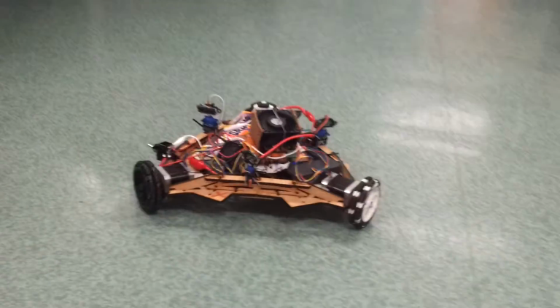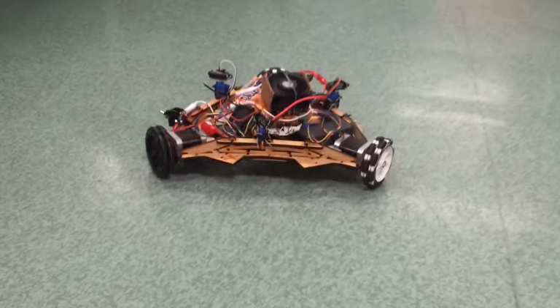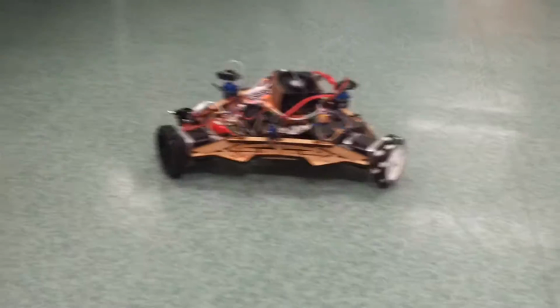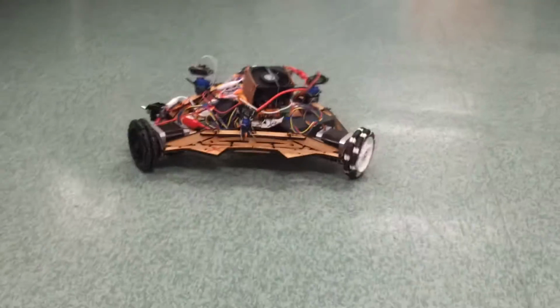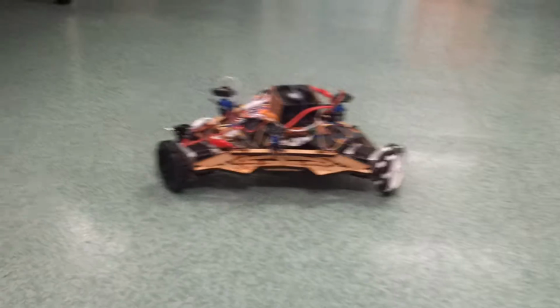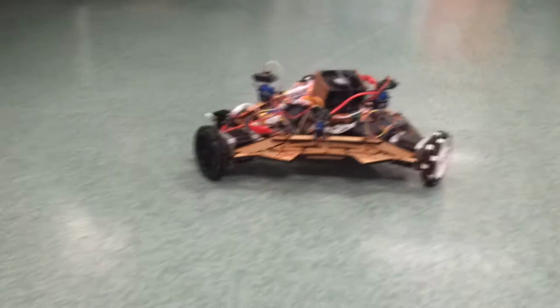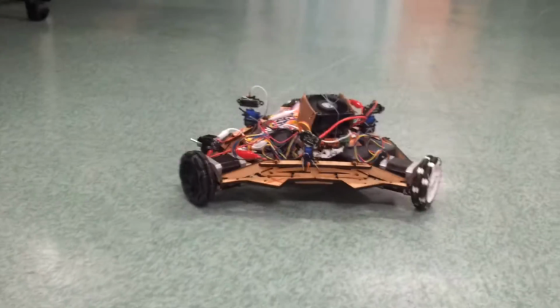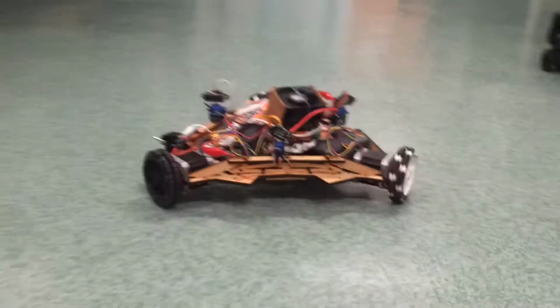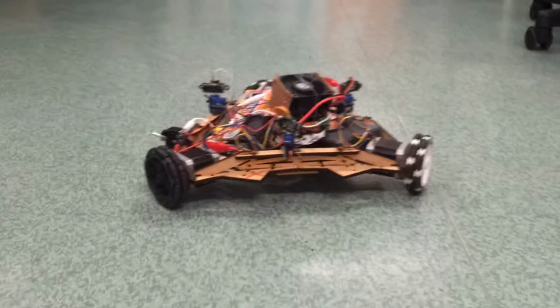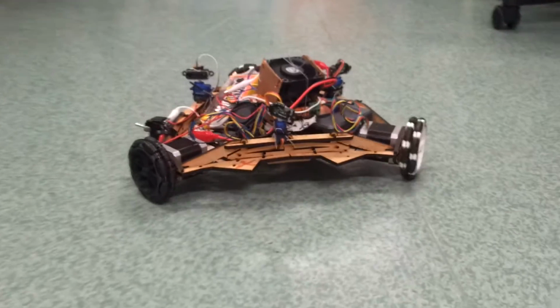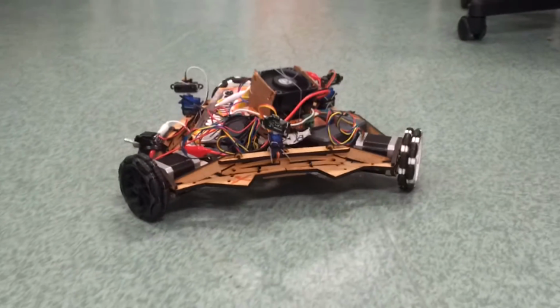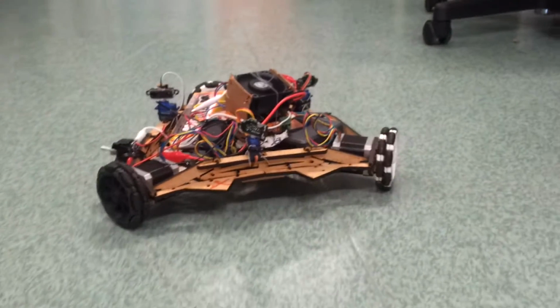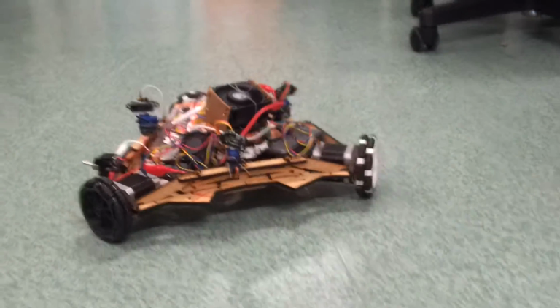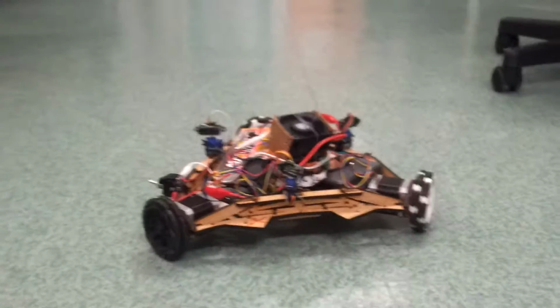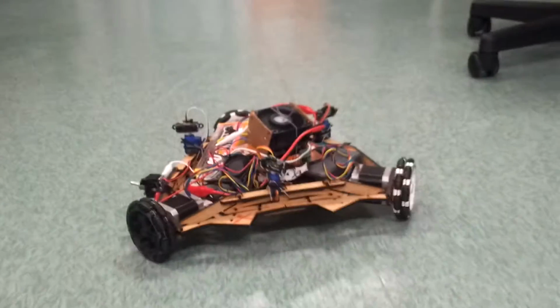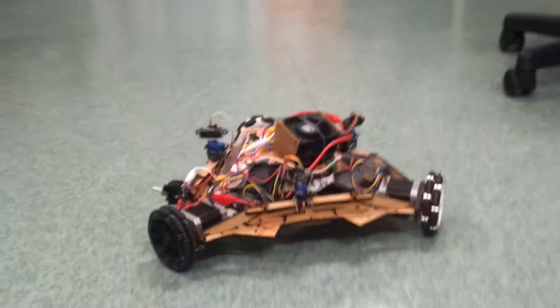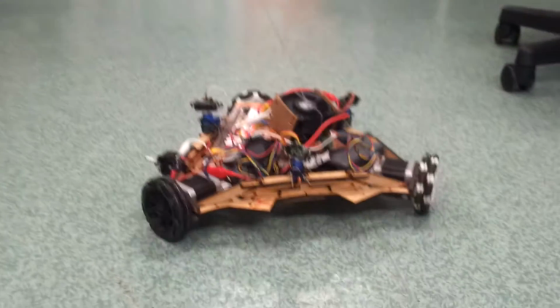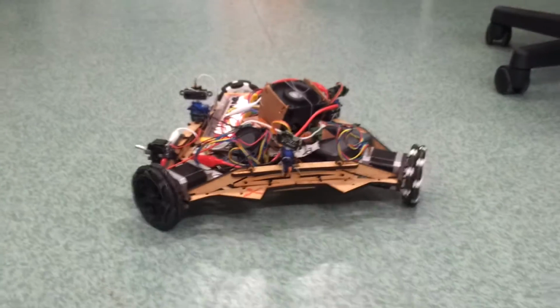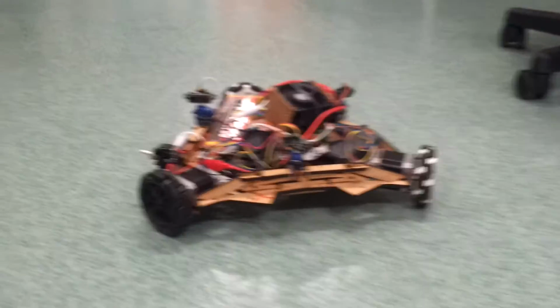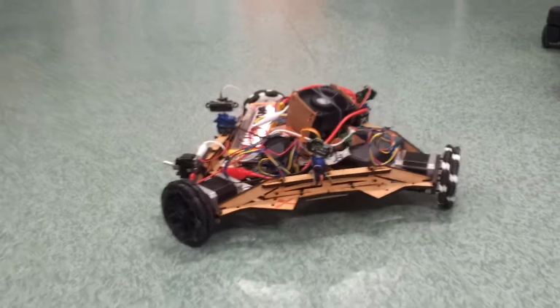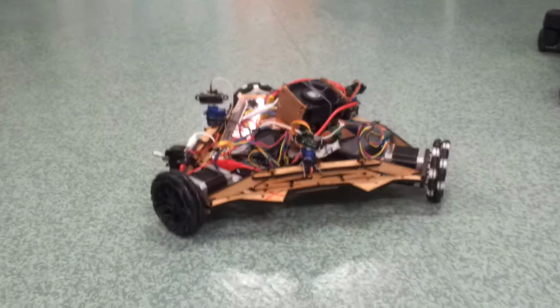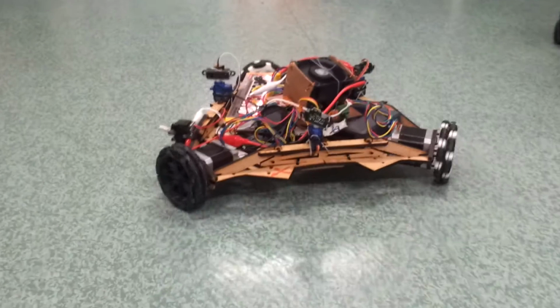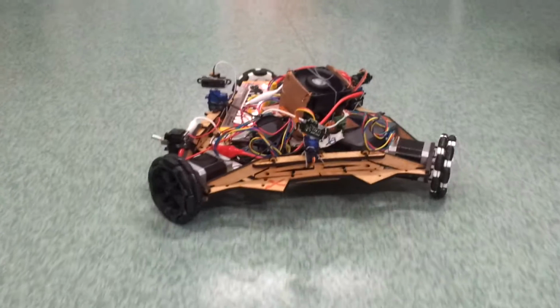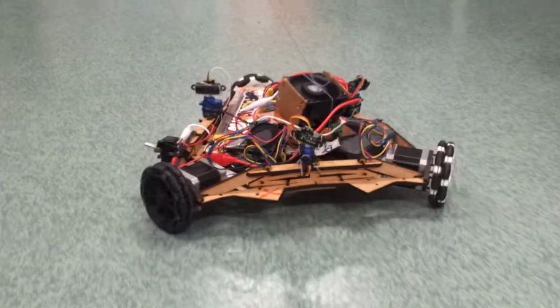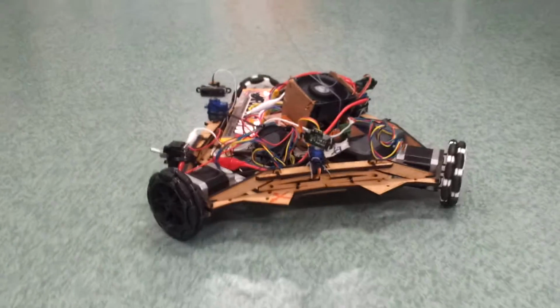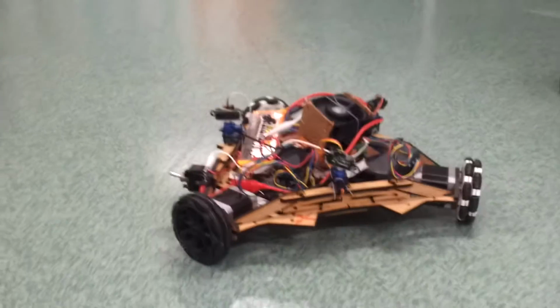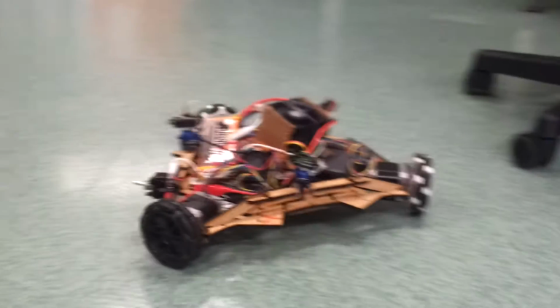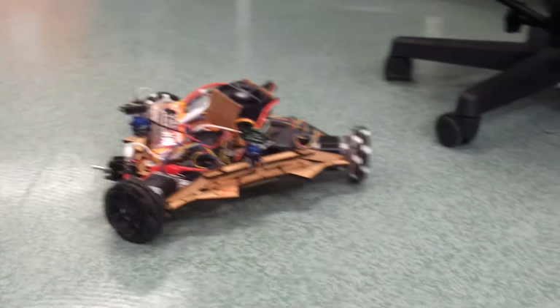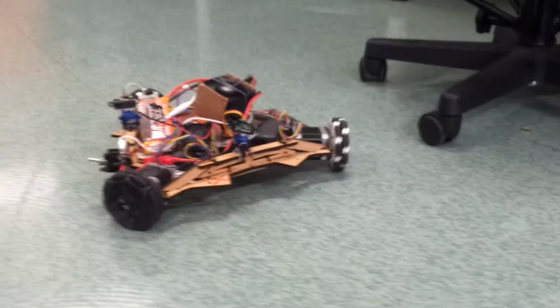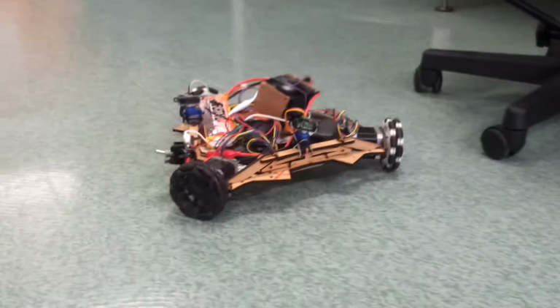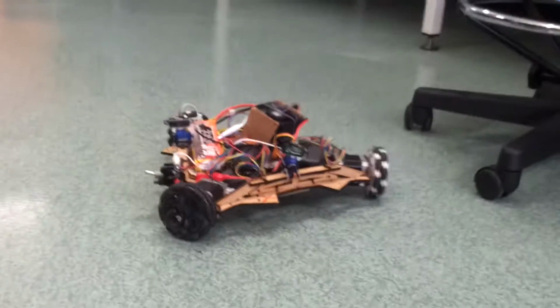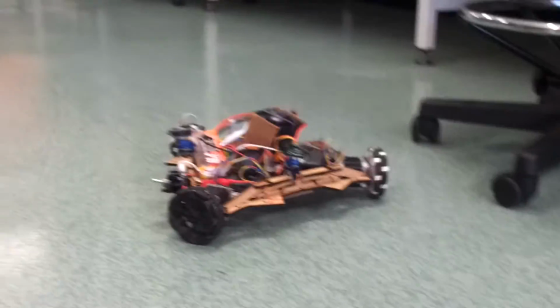Fully continuous curvilinear motion motor controller using step motors, which are better than DC motors.